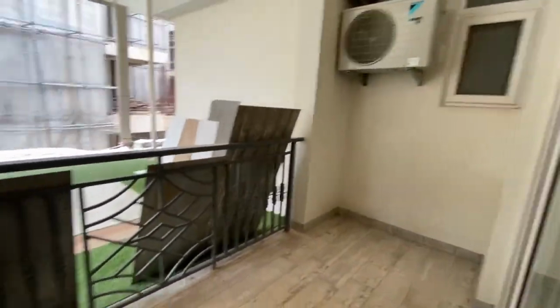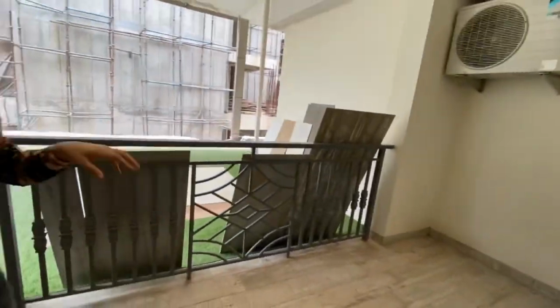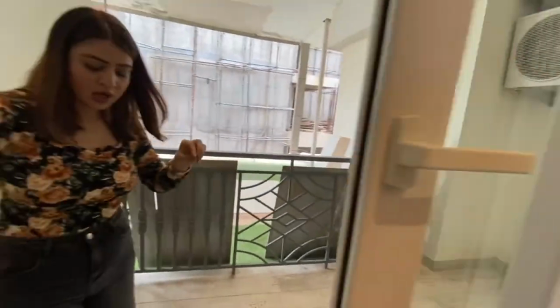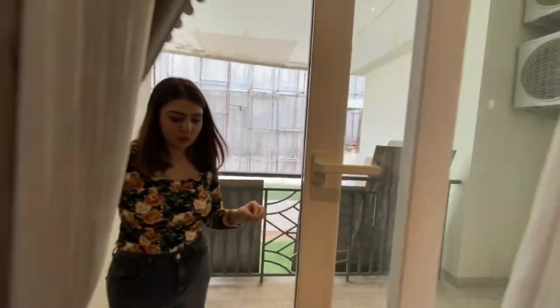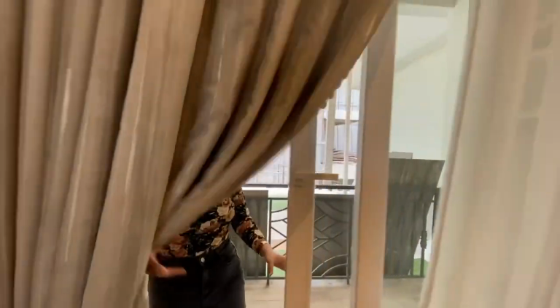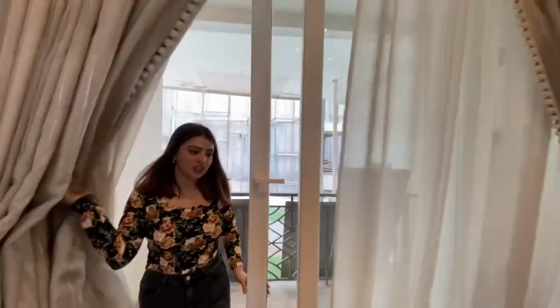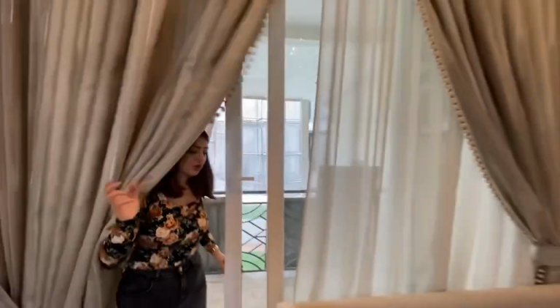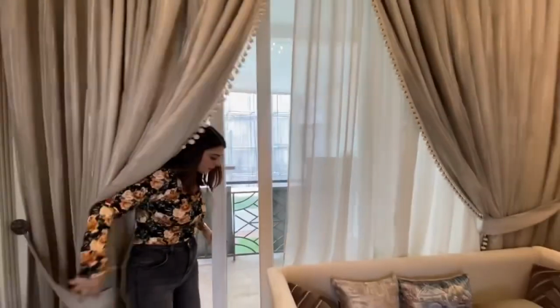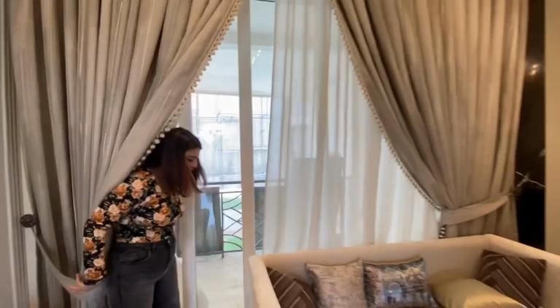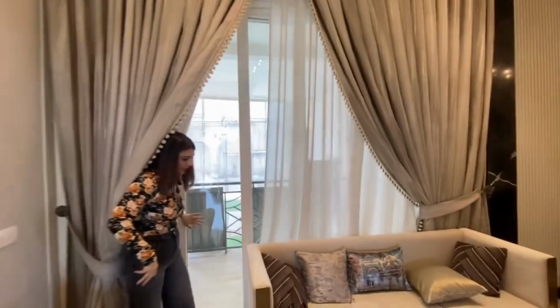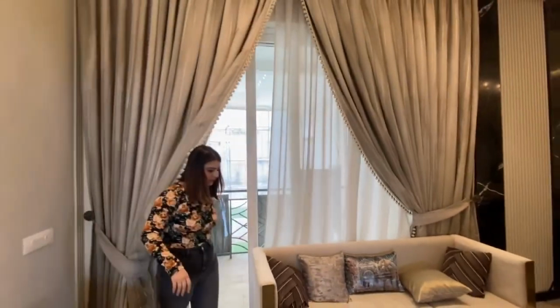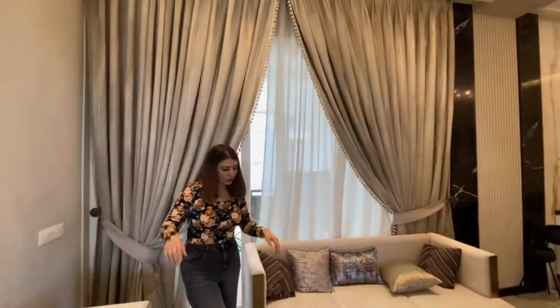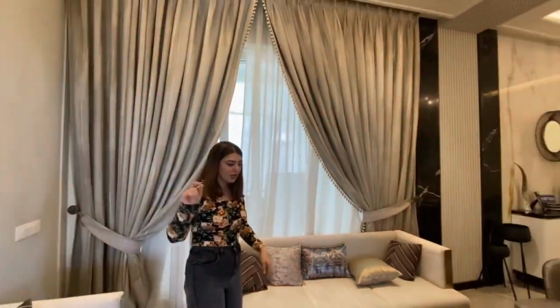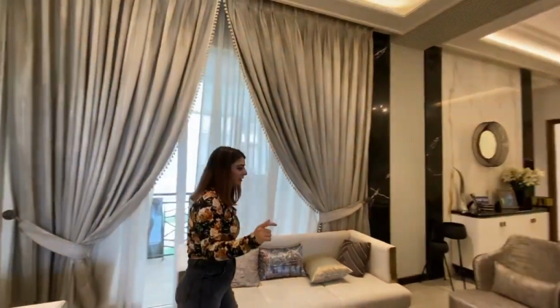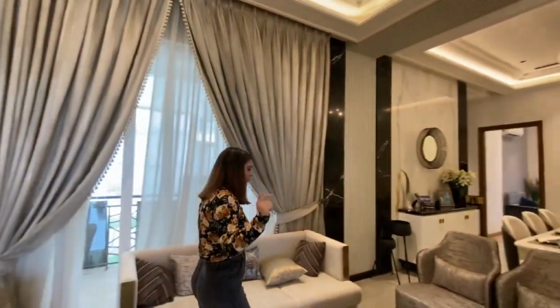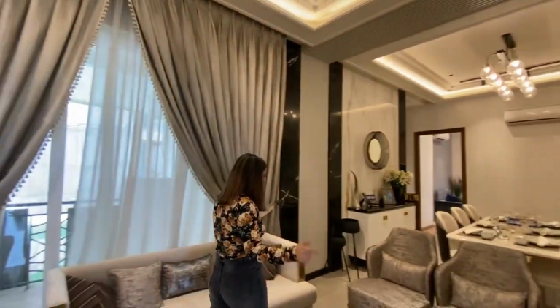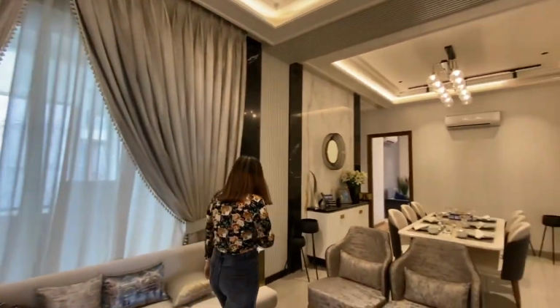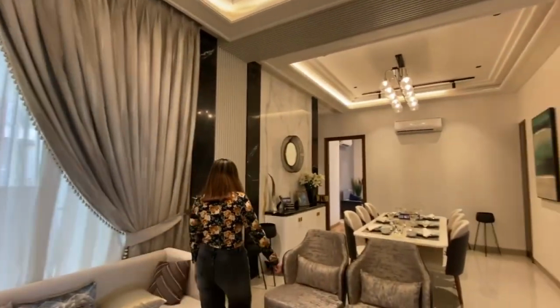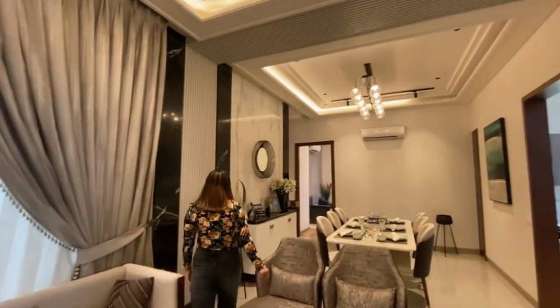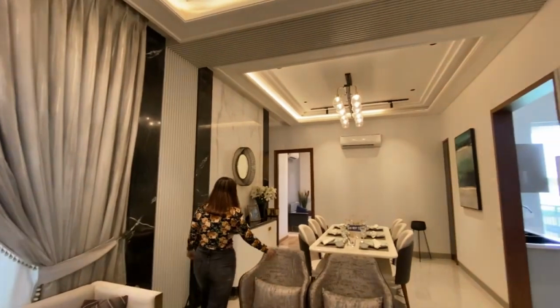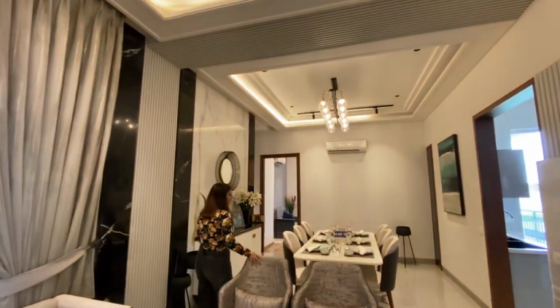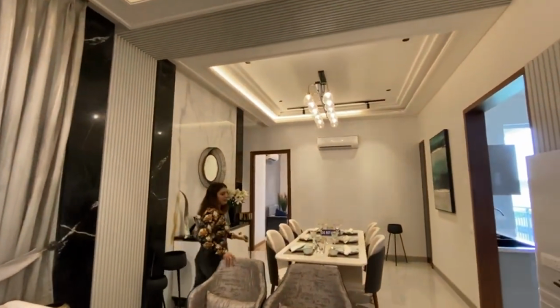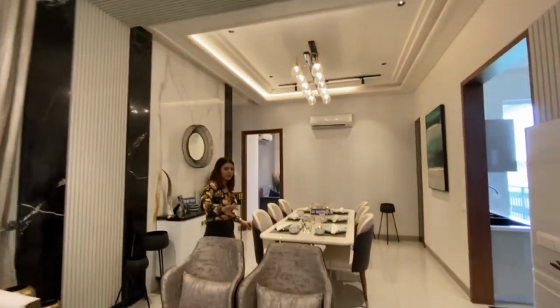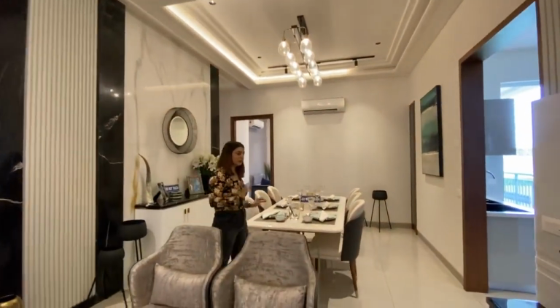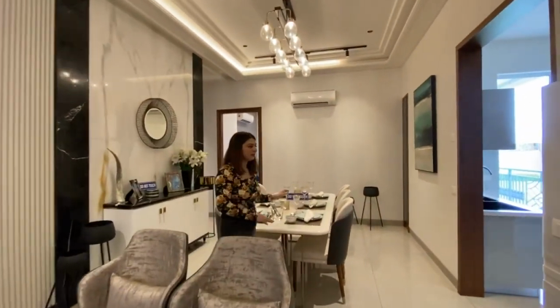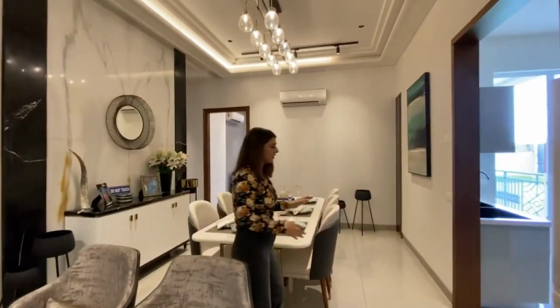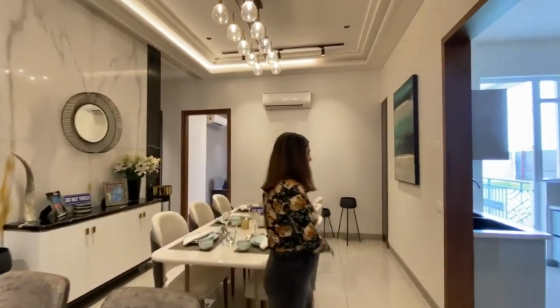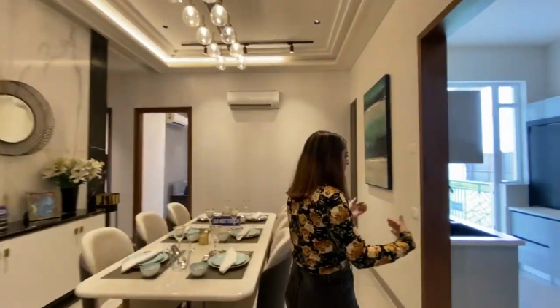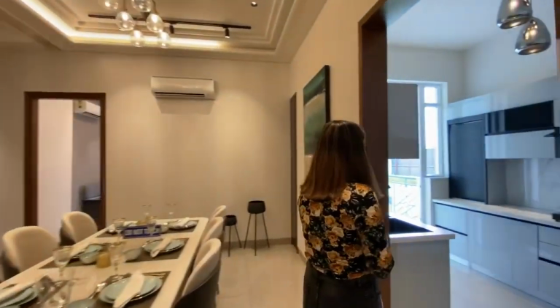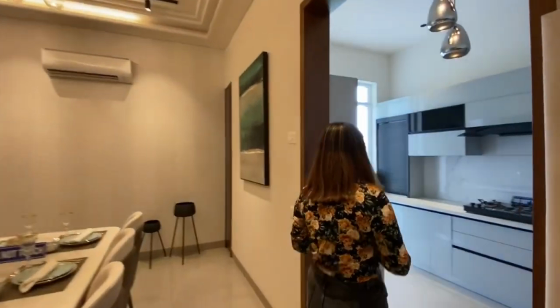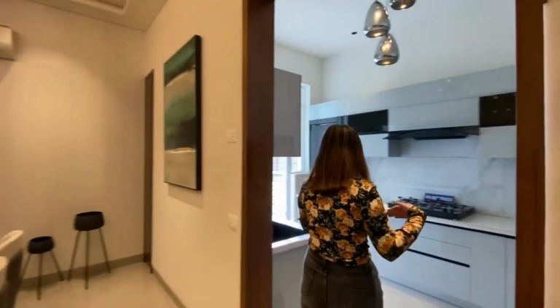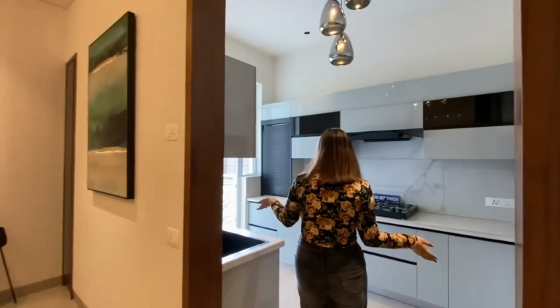In this flat you have a kitchen, a bedroom, and a living-dining area, each with an attached balcony. The dining area and the drawing room are separate spaces.